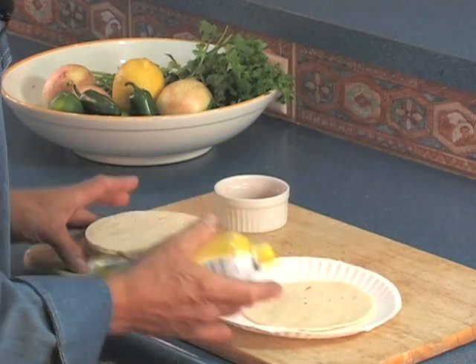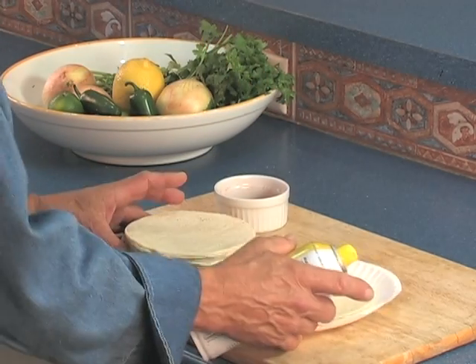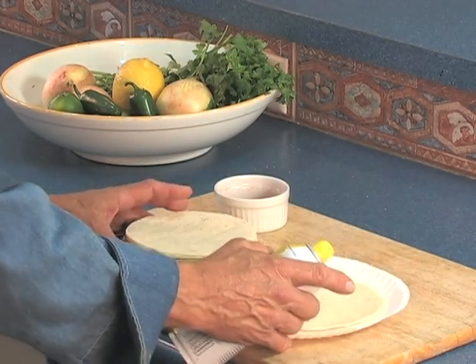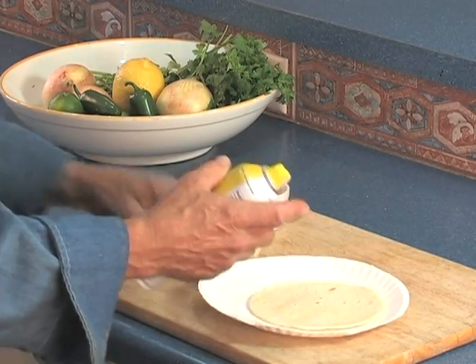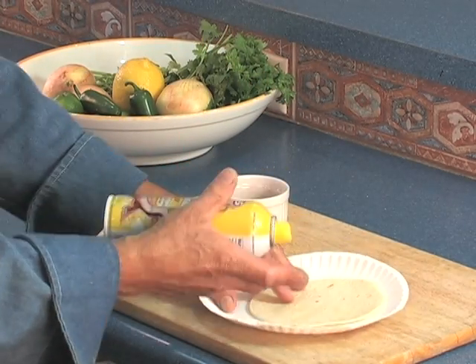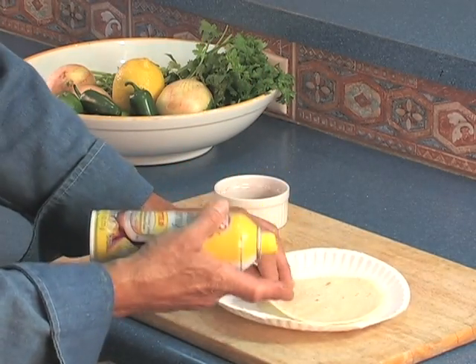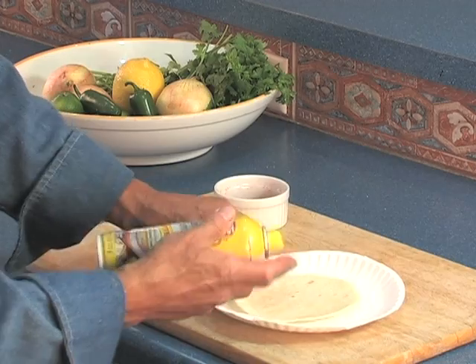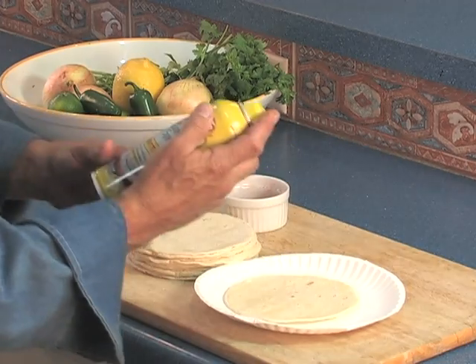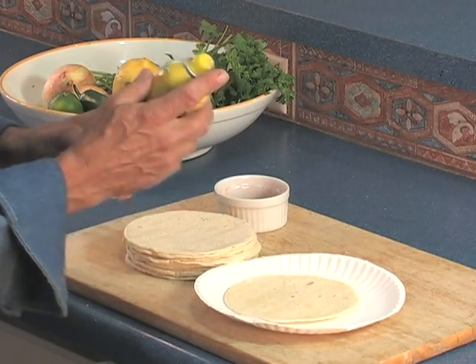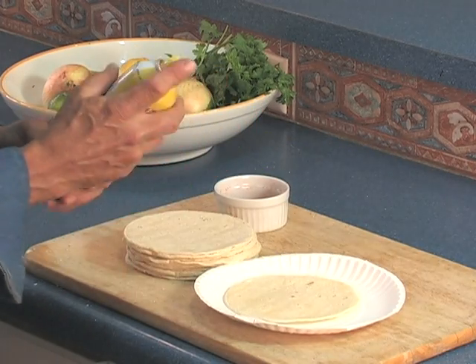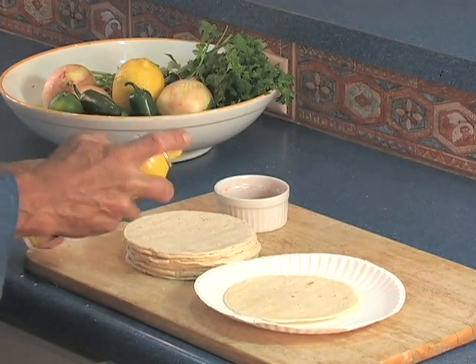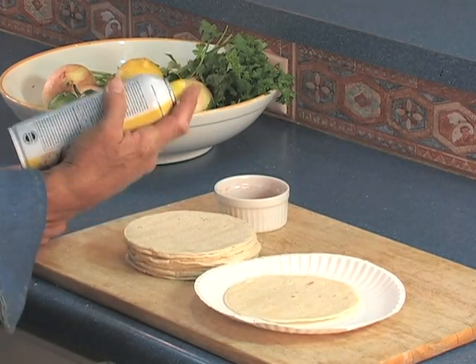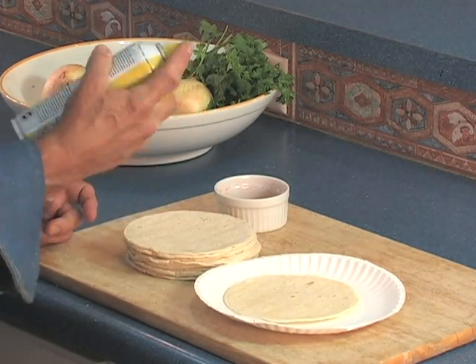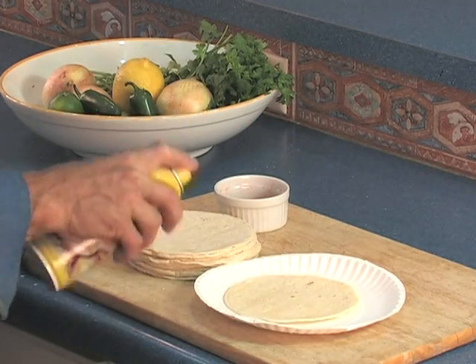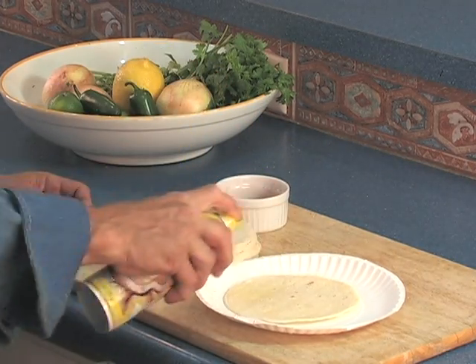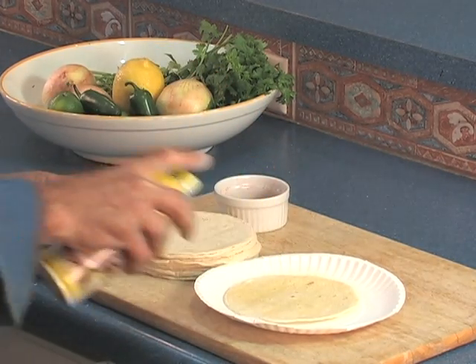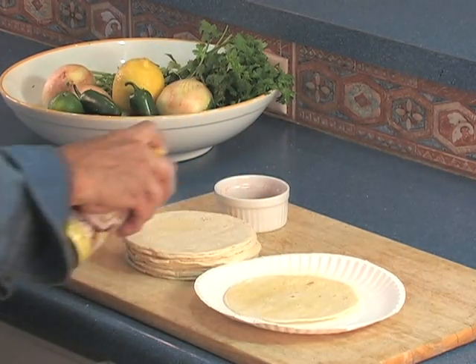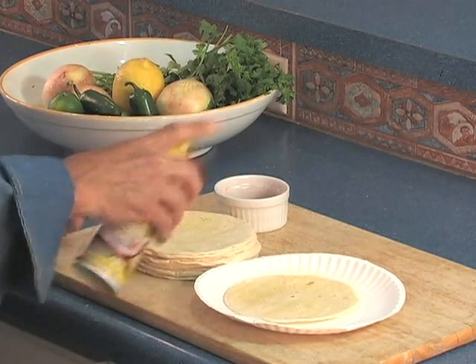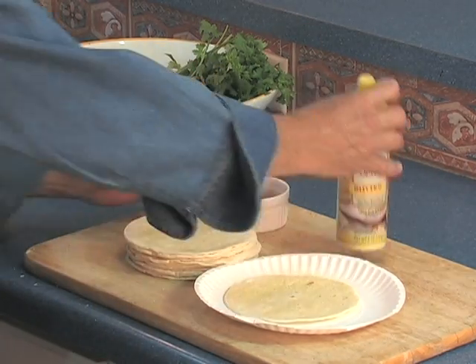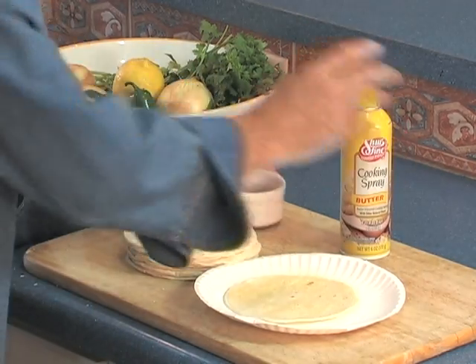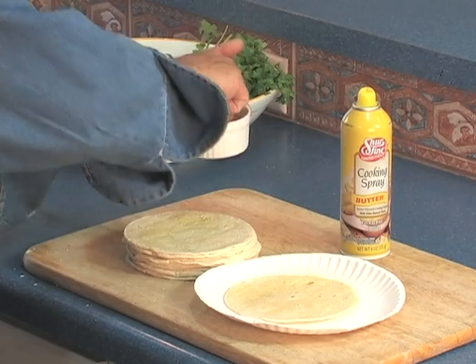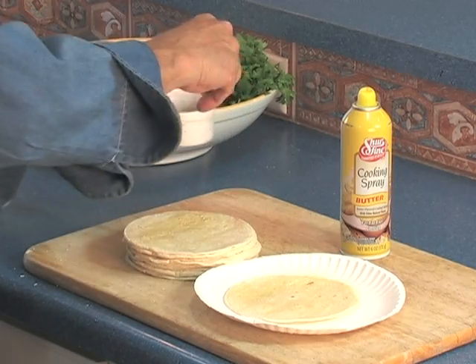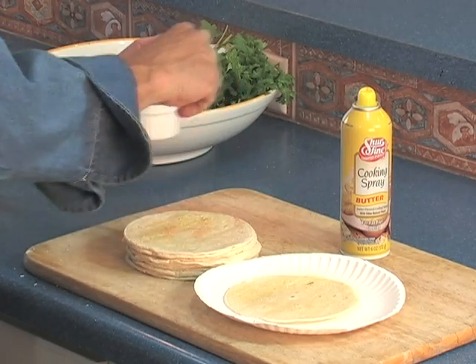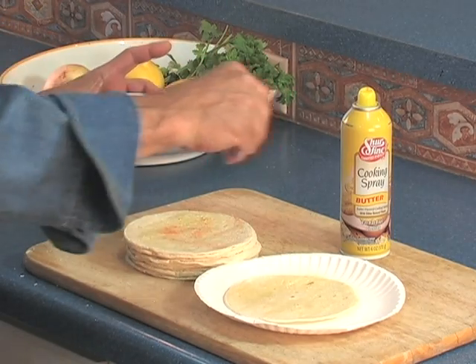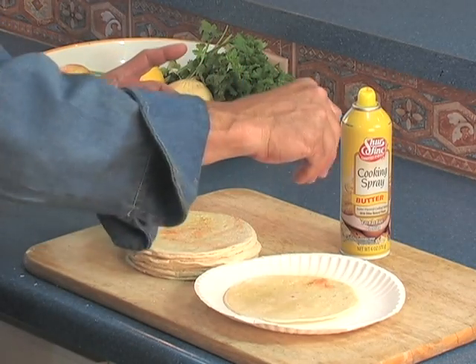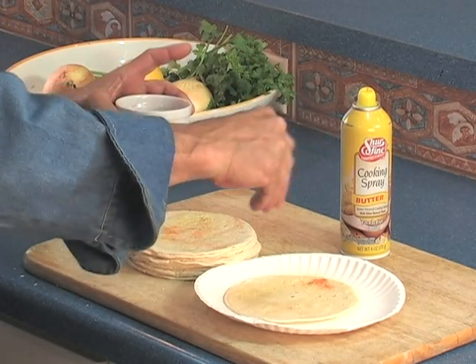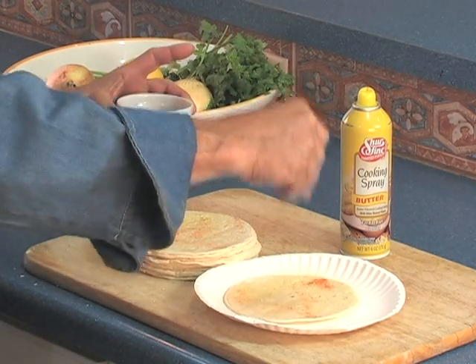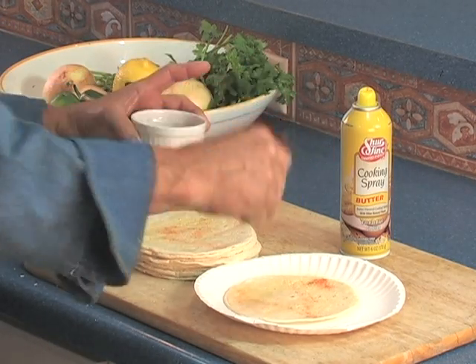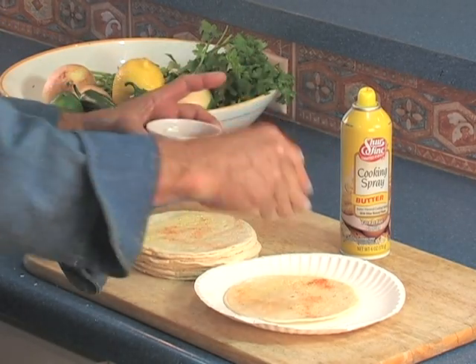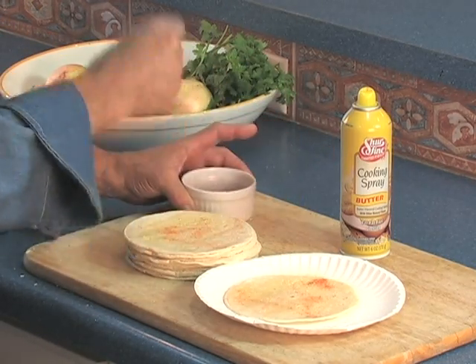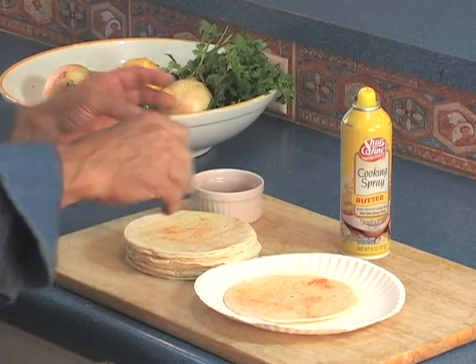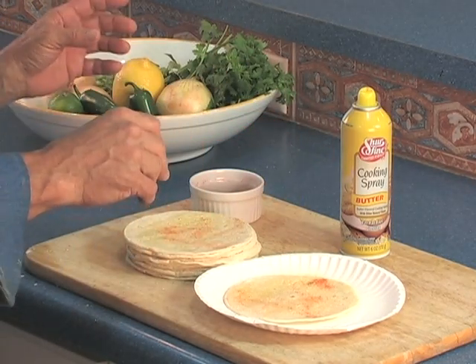I can put them next to each other so I can do two at a time. Just a little bit of spray on each one, and just a little bit of this mixture of salt and paprika. If you put too much on, it overpowers it — you have to be careful.